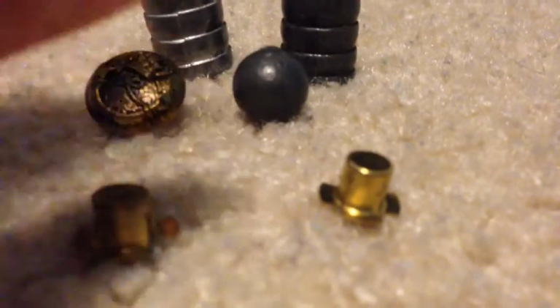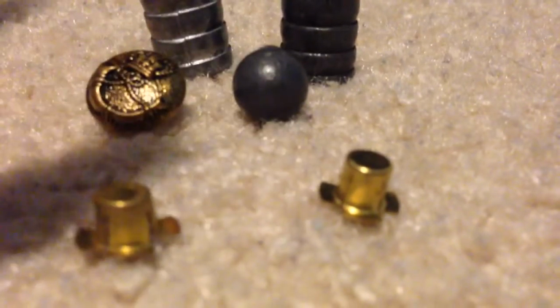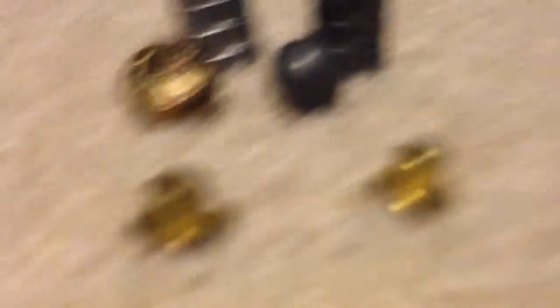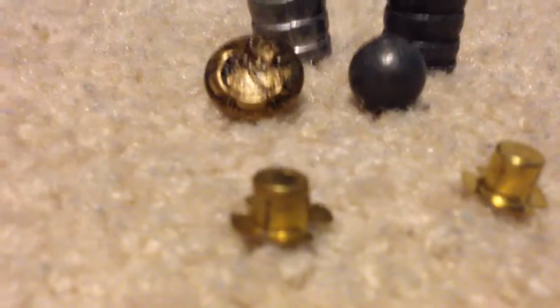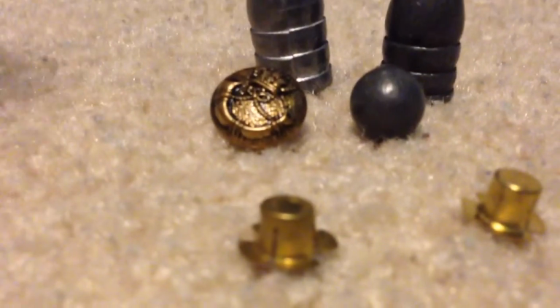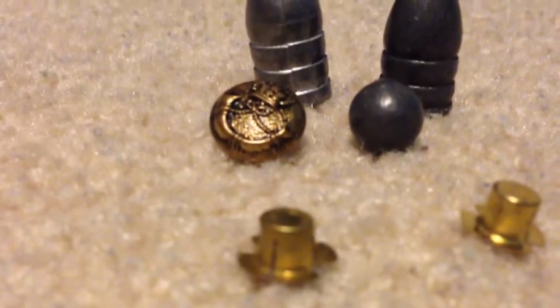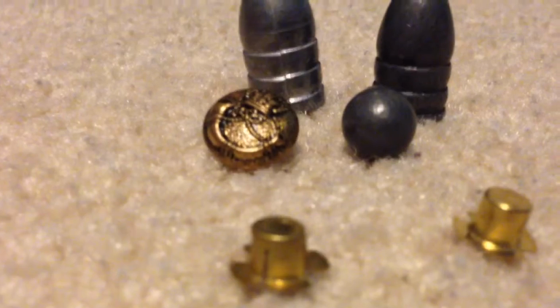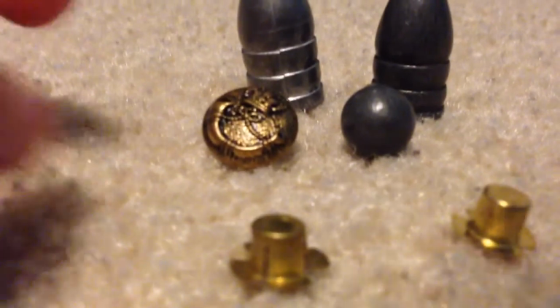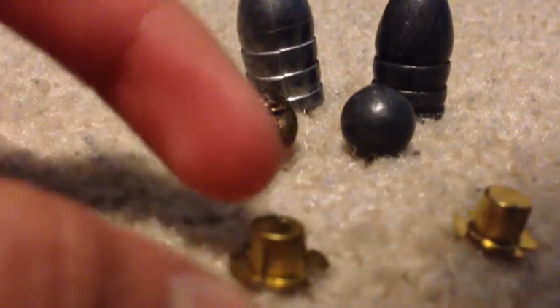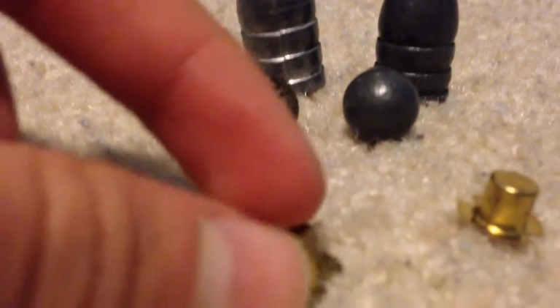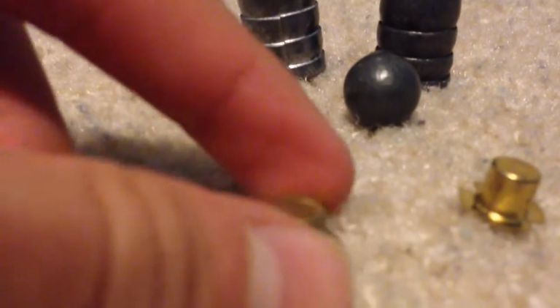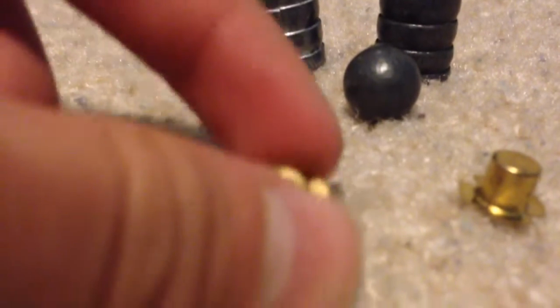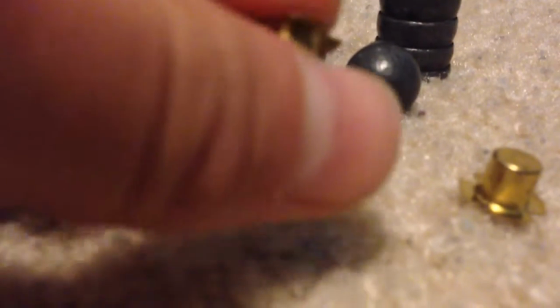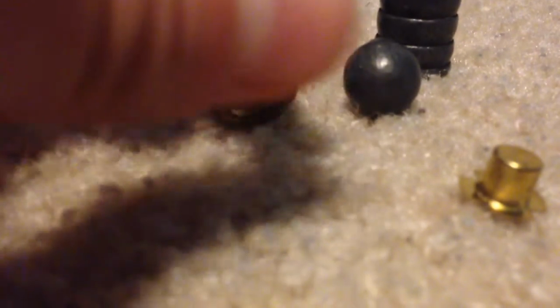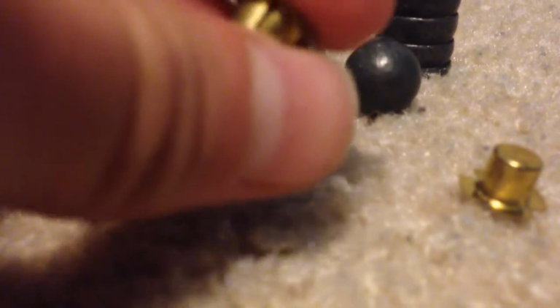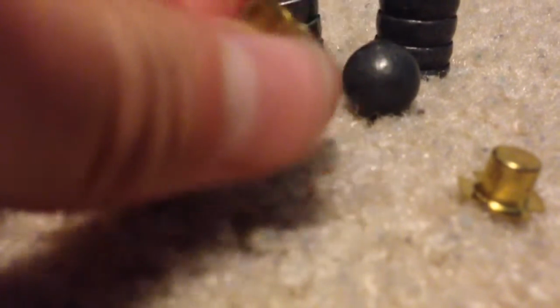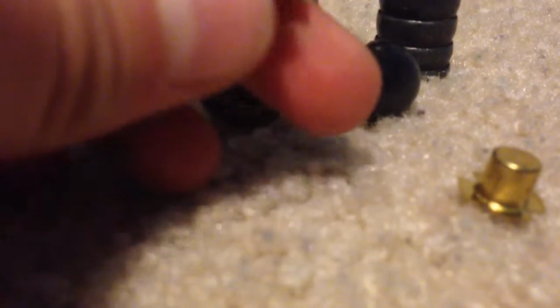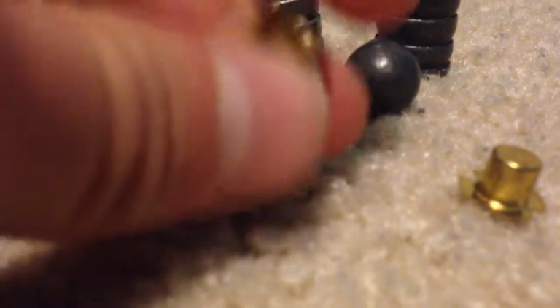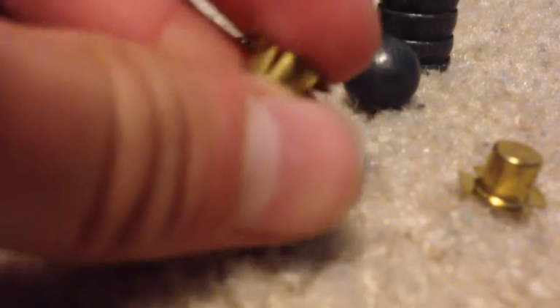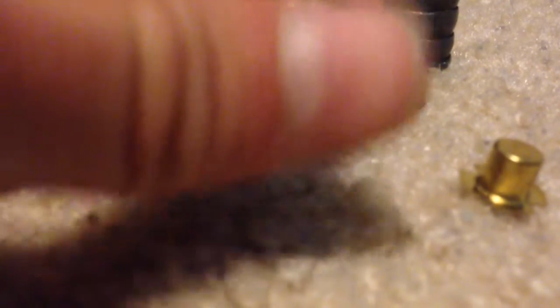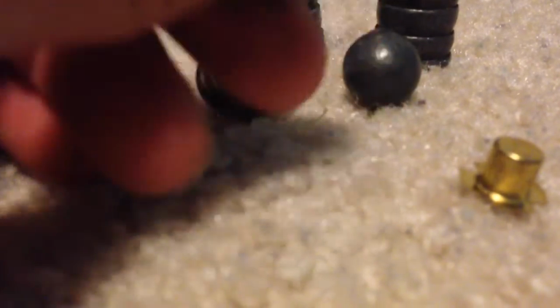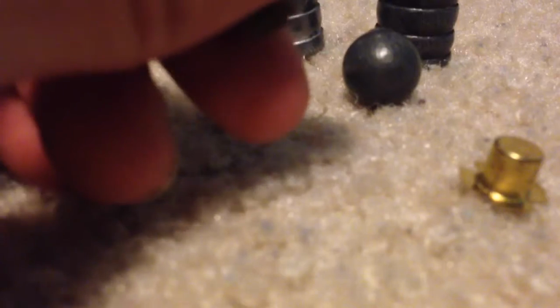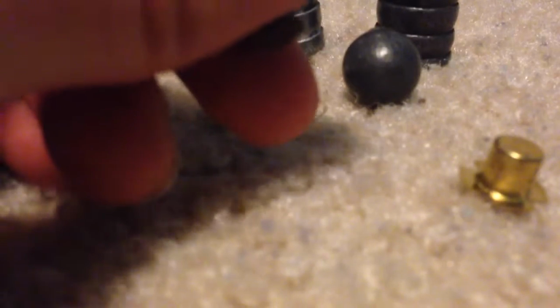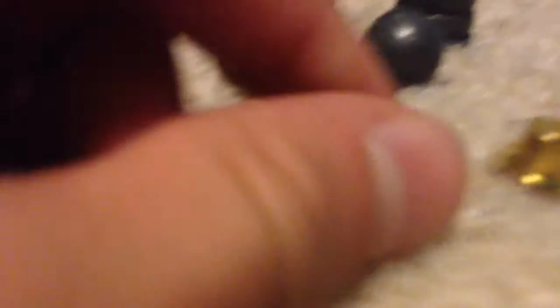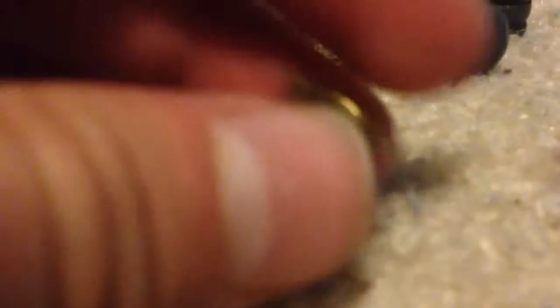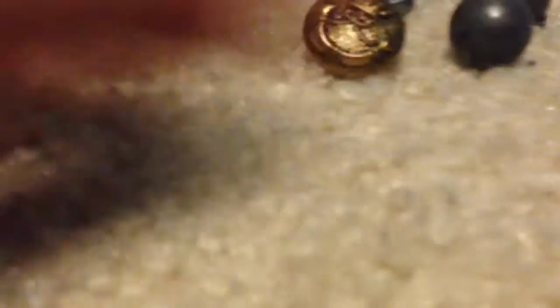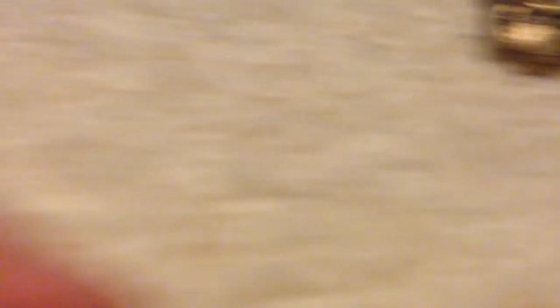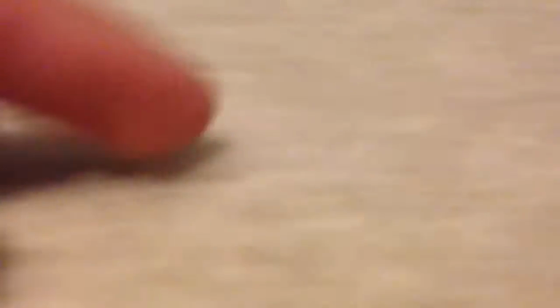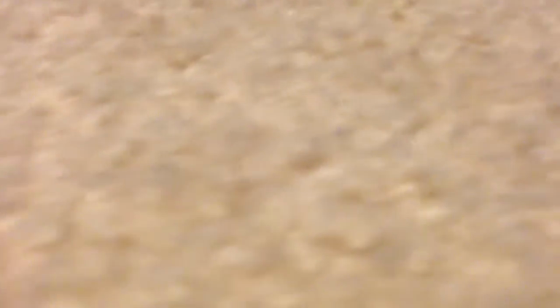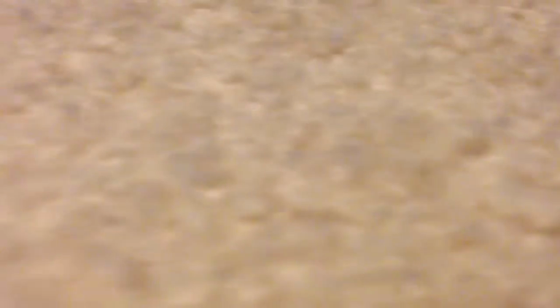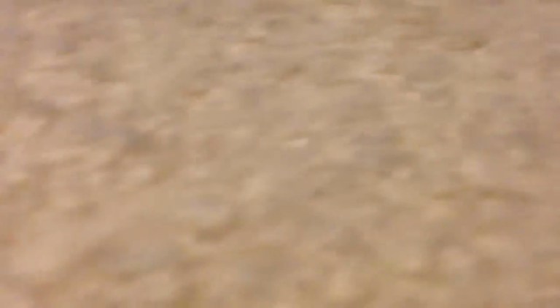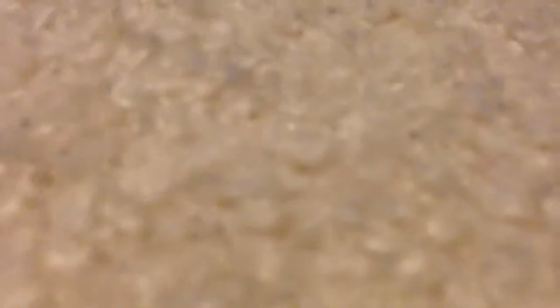I'm gonna explain what each of these are. Alright, so our first item up...